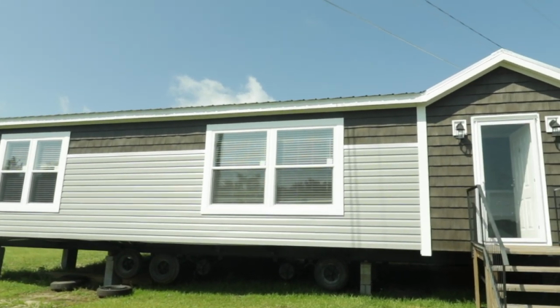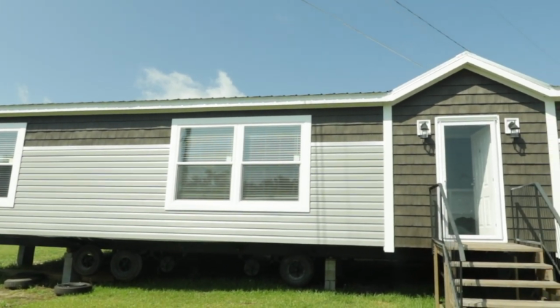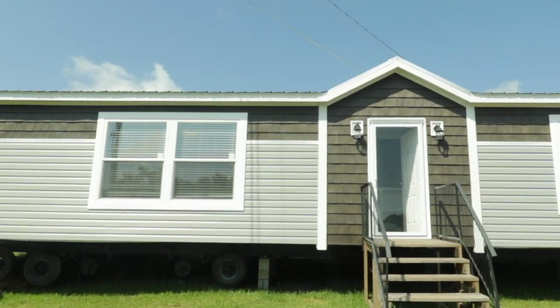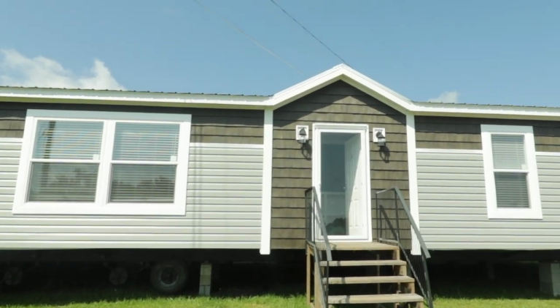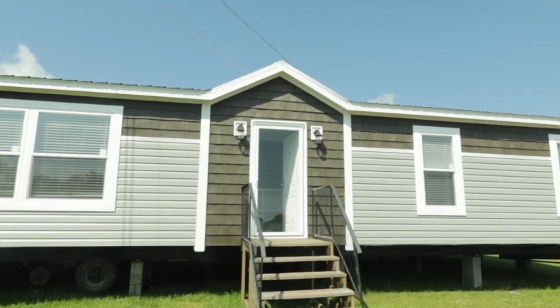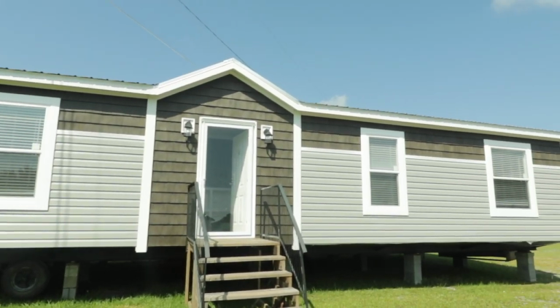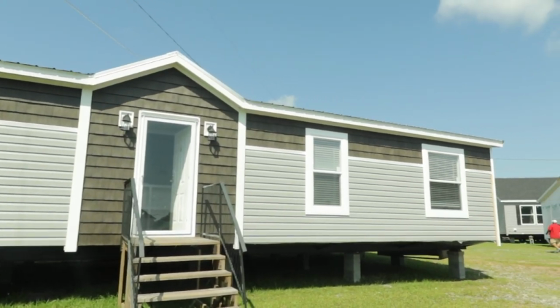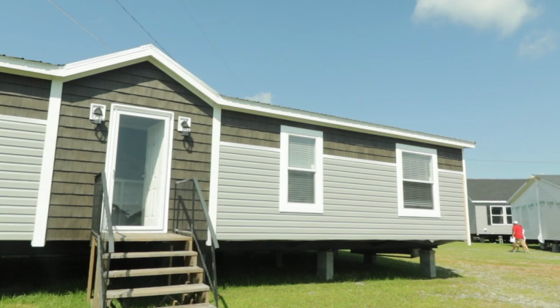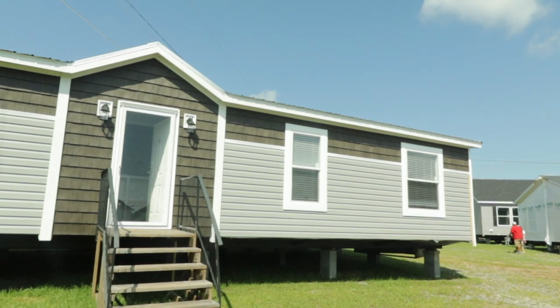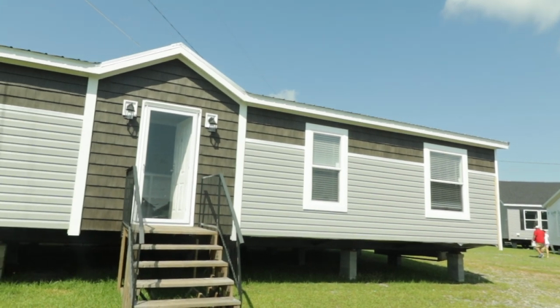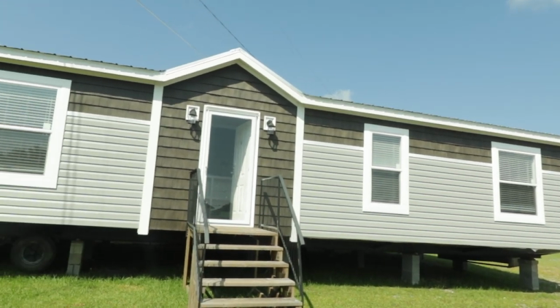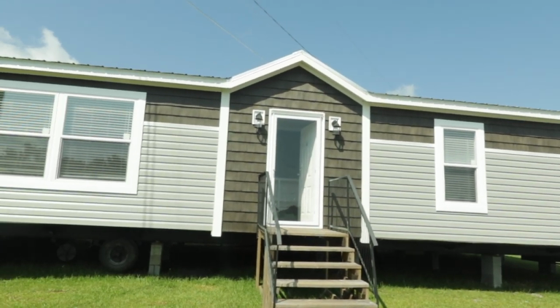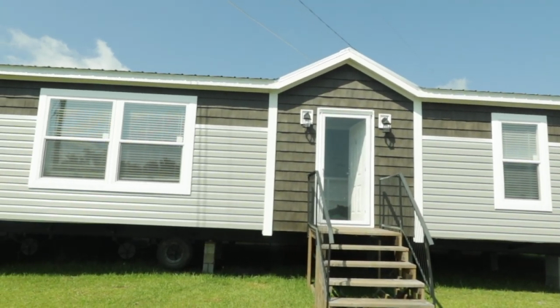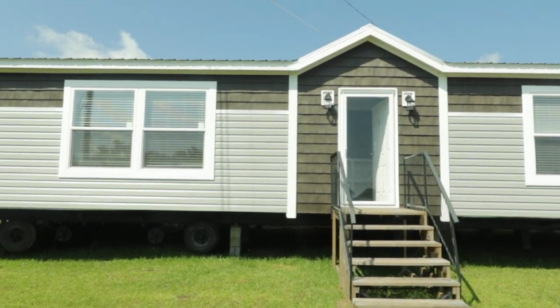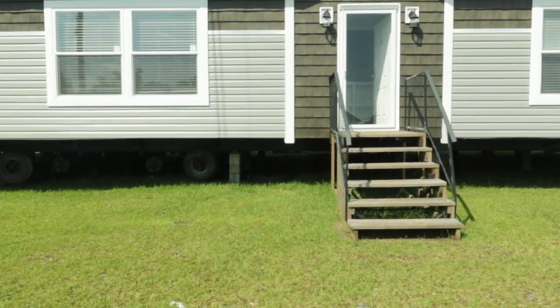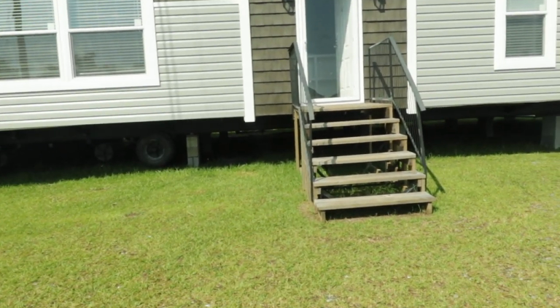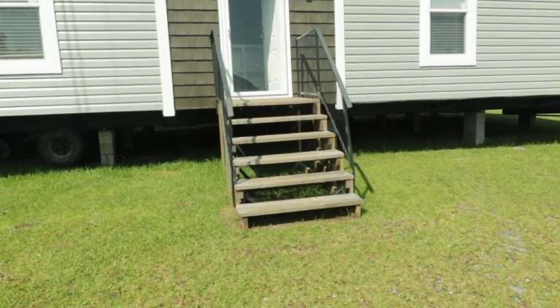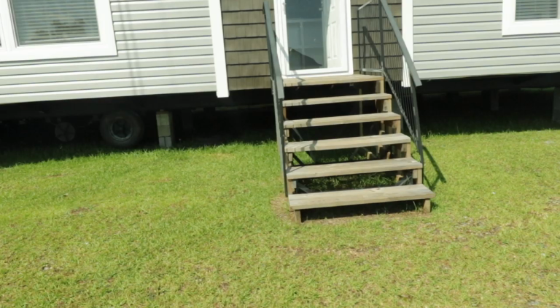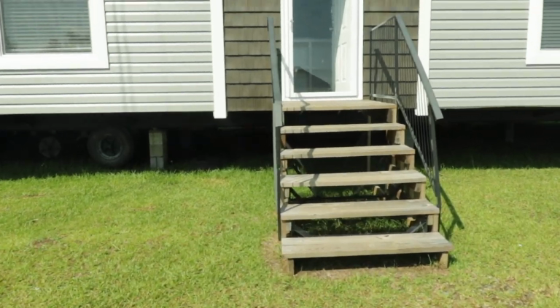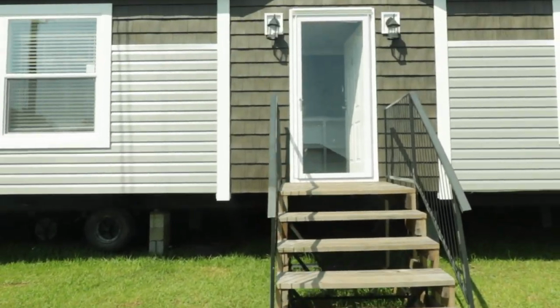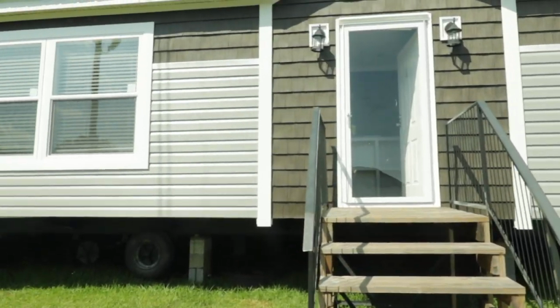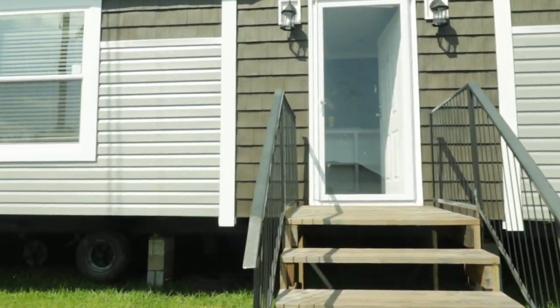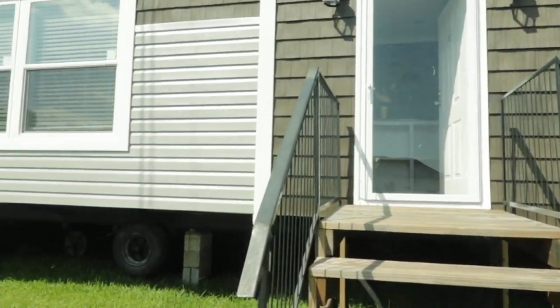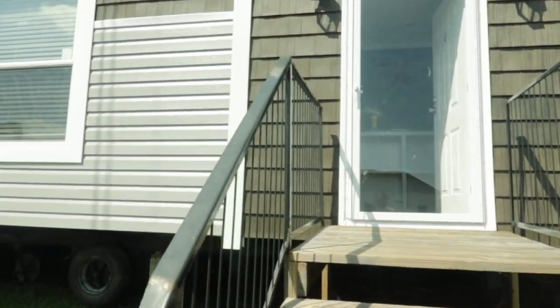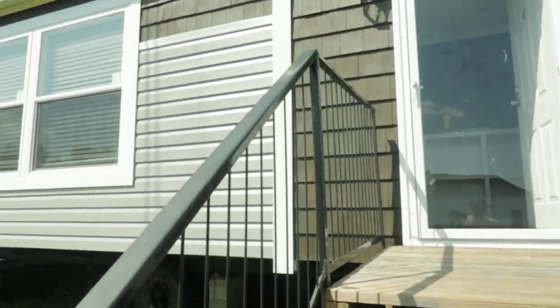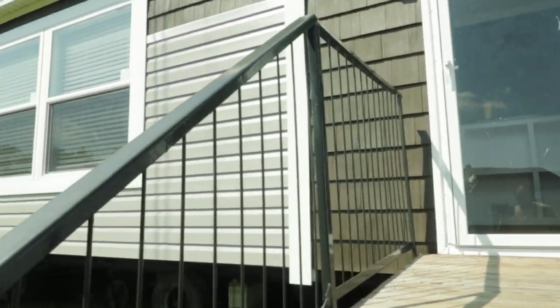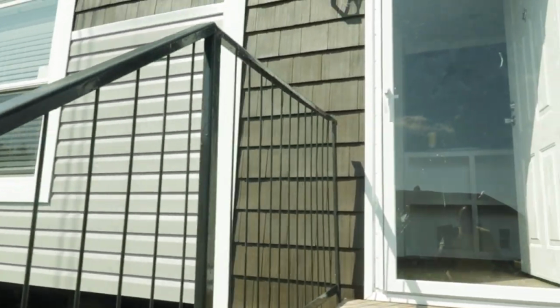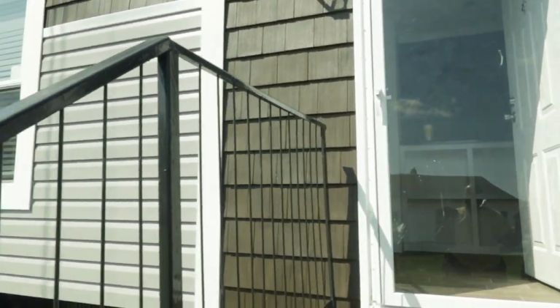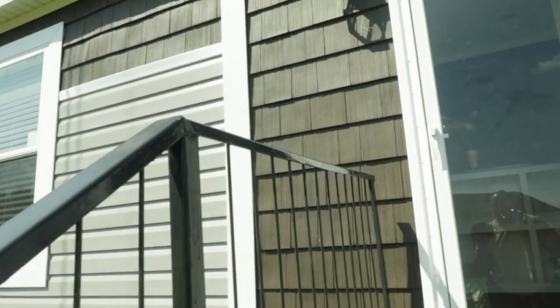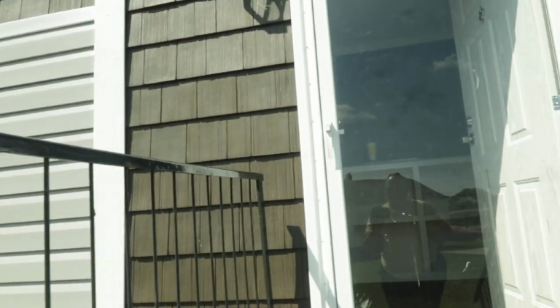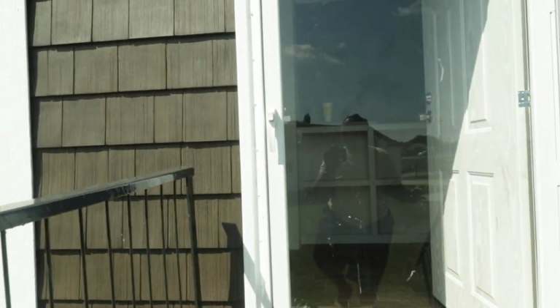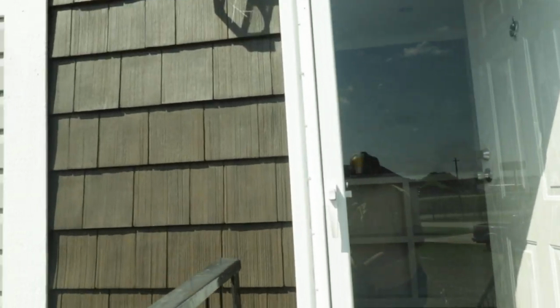This is the Hamilton, Delaware, and we are going to go and tour this home. Pretty loud out here, so we'll talk about it once we get inside.